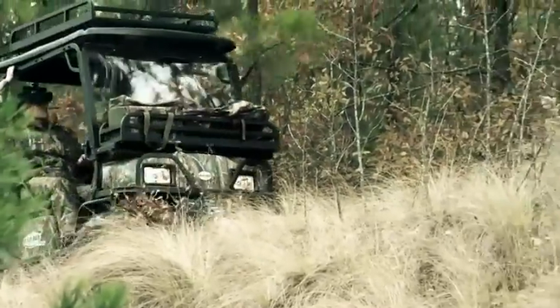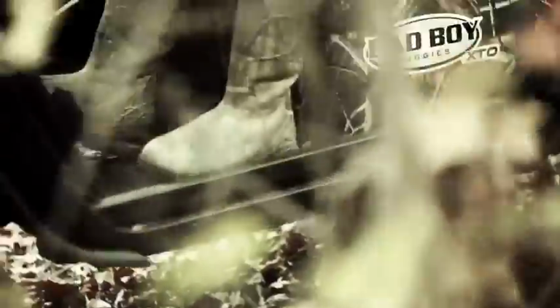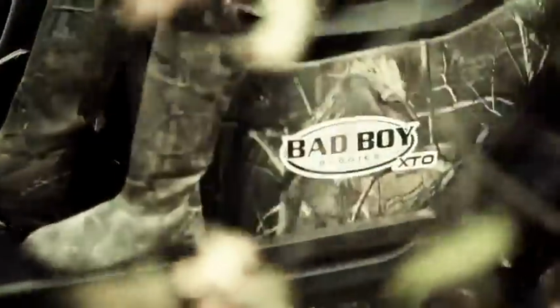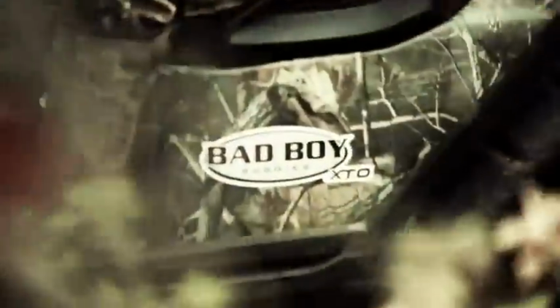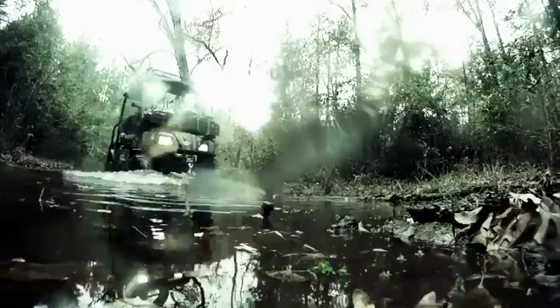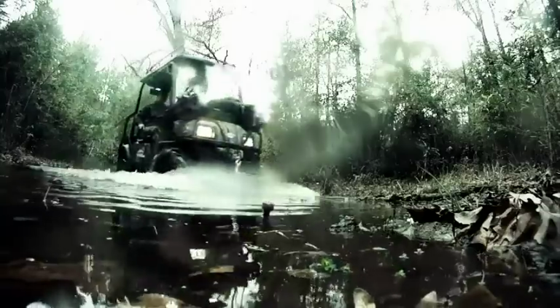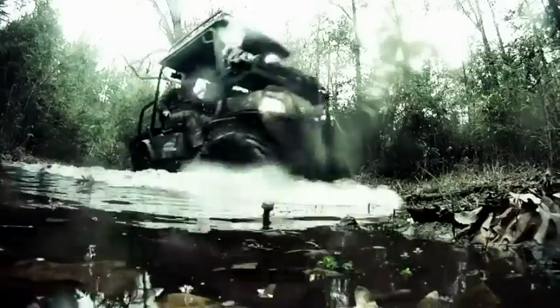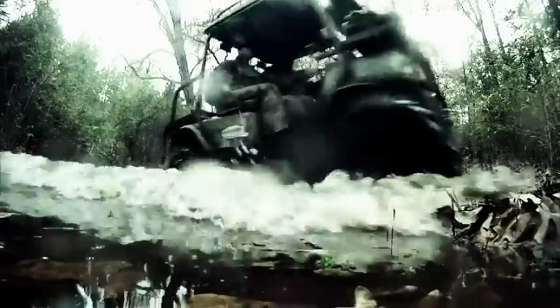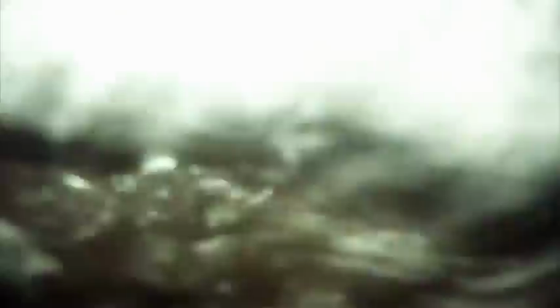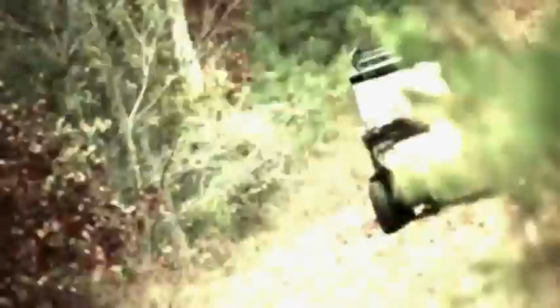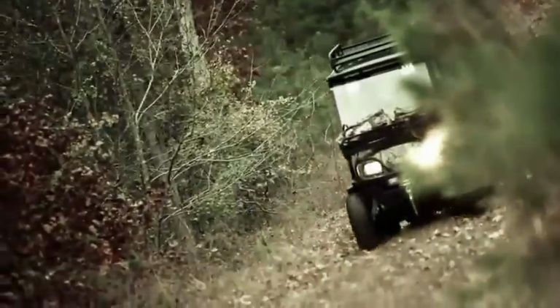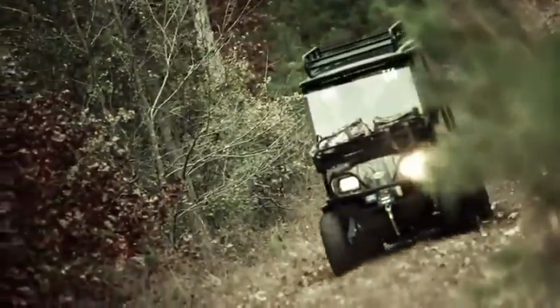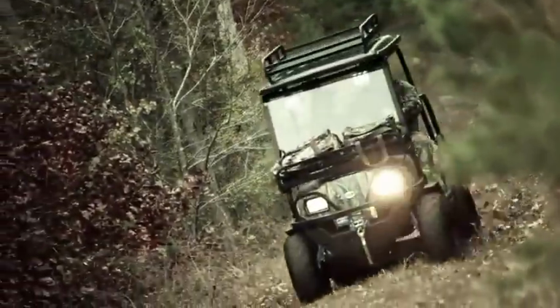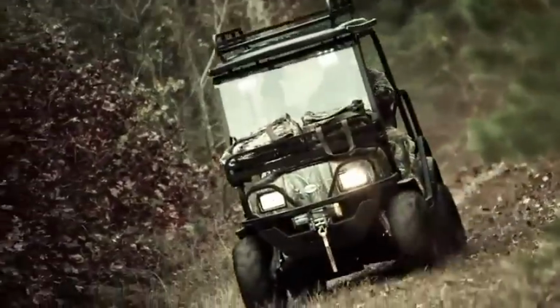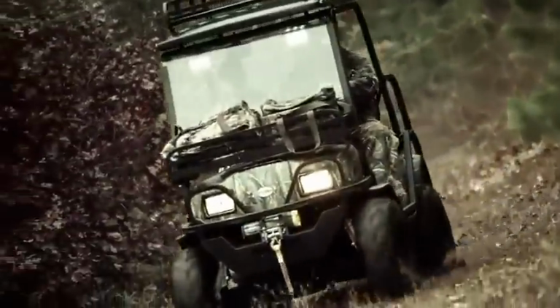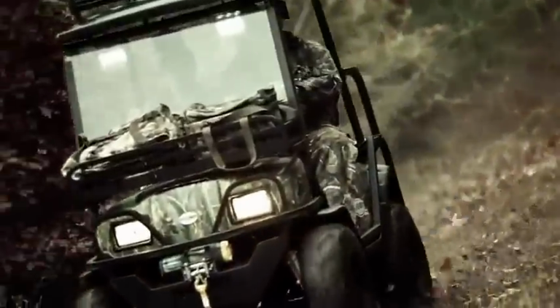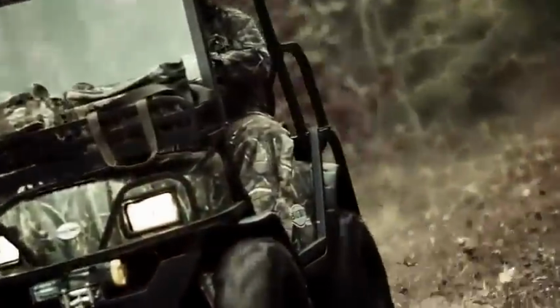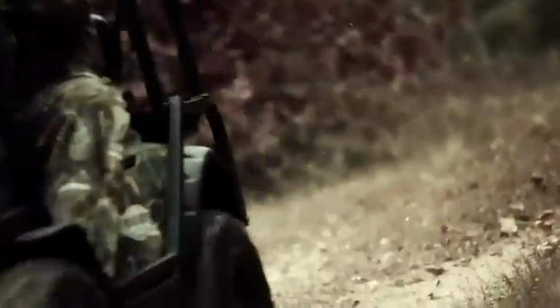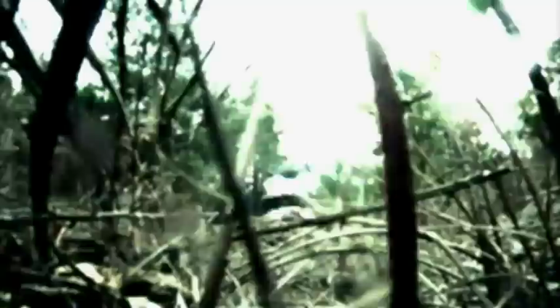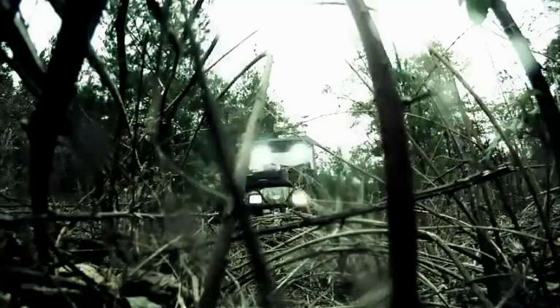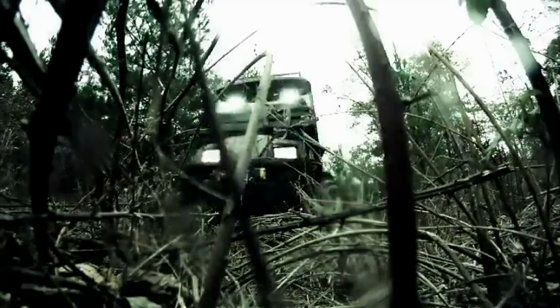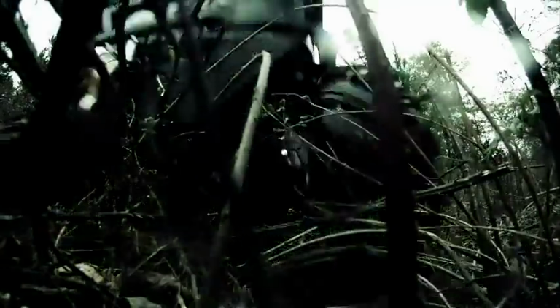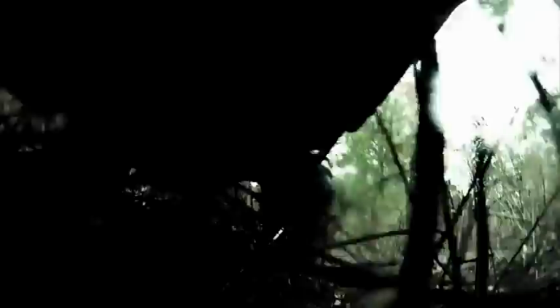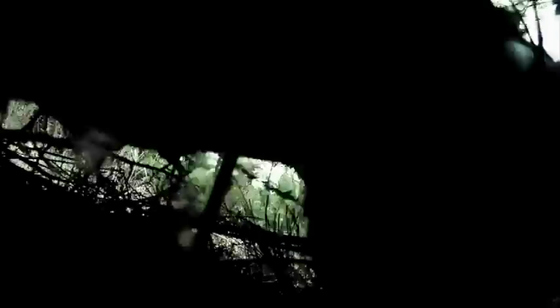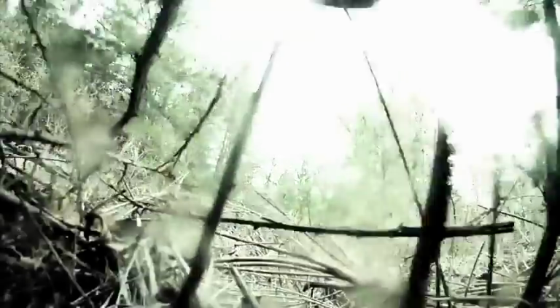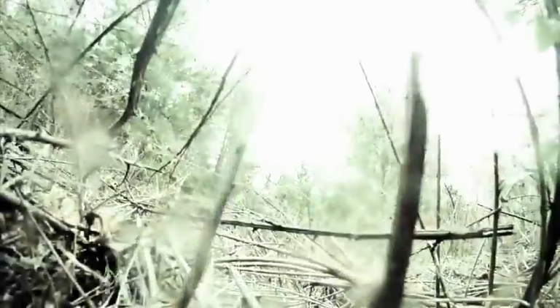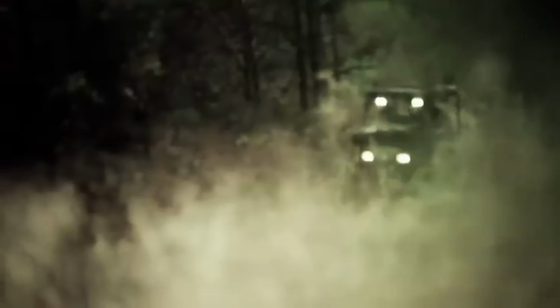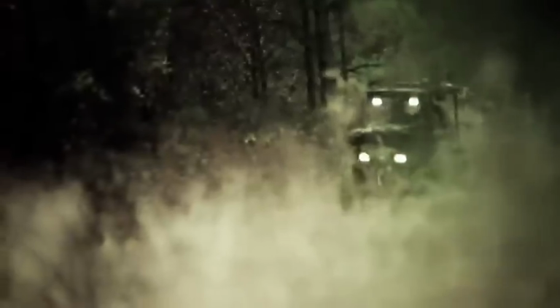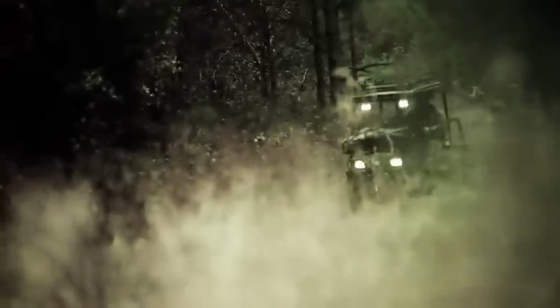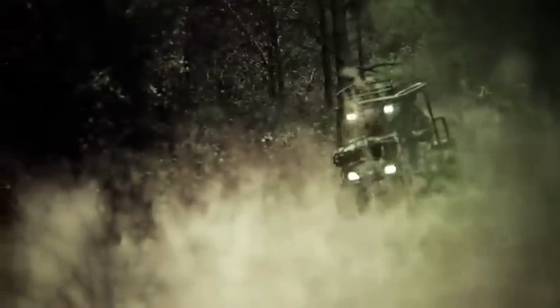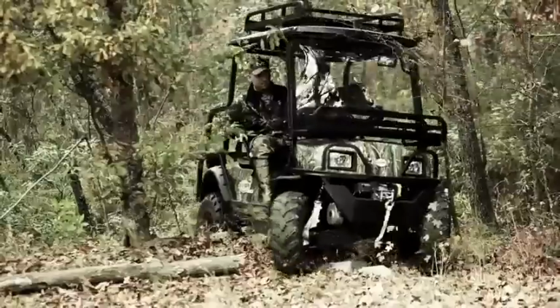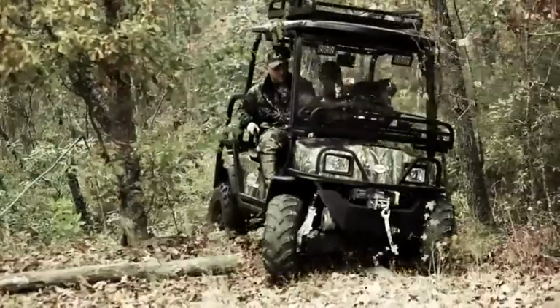The XTO packs eight heavy-duty, deep-cycle batteries and boasts regenerative braking to recharge those batteries whenever its four-wheel hydraulic disc brakes are applied, extending the vehicle's range between charges.